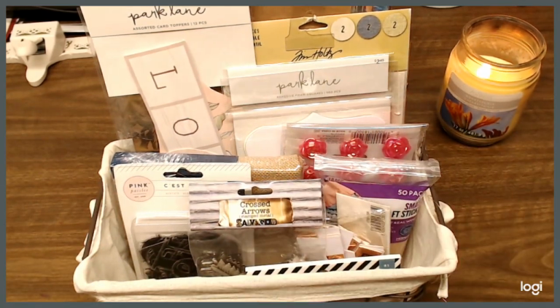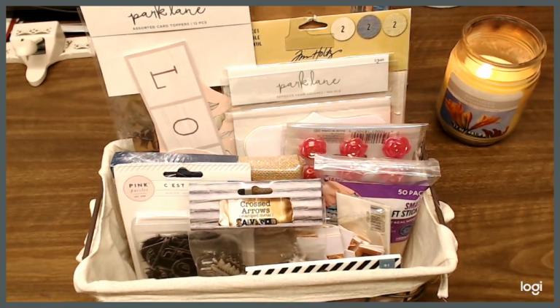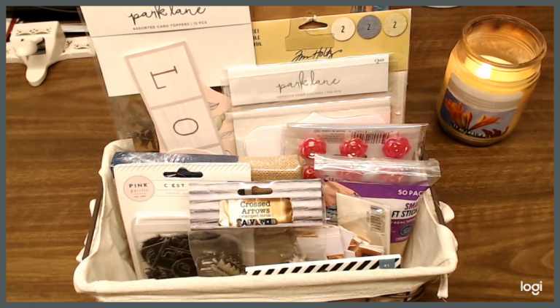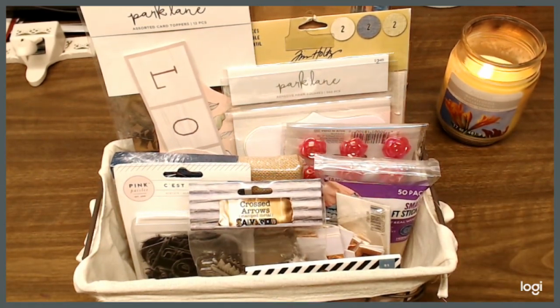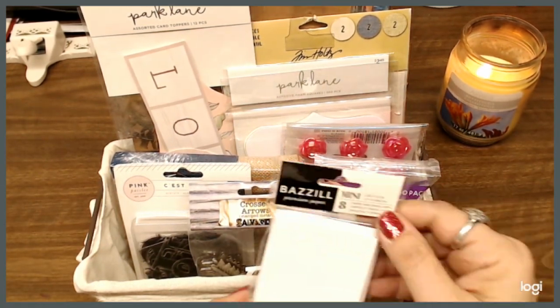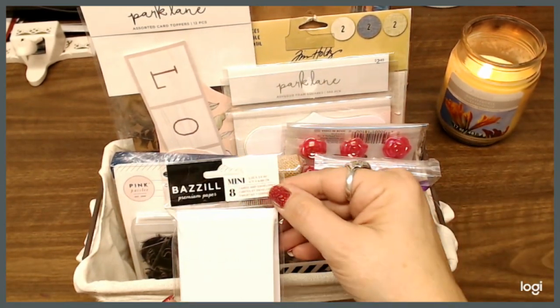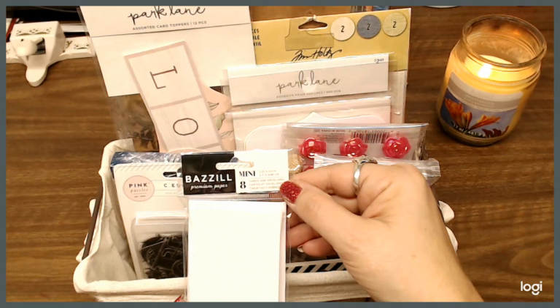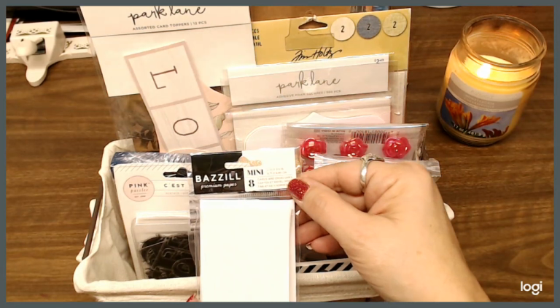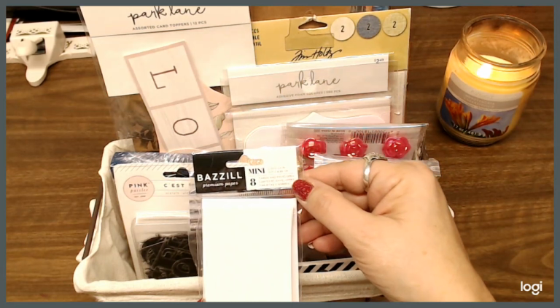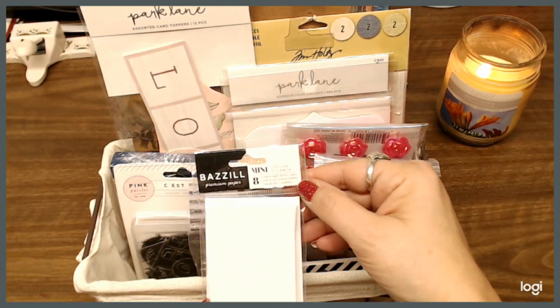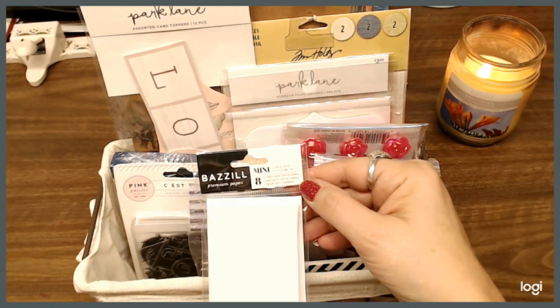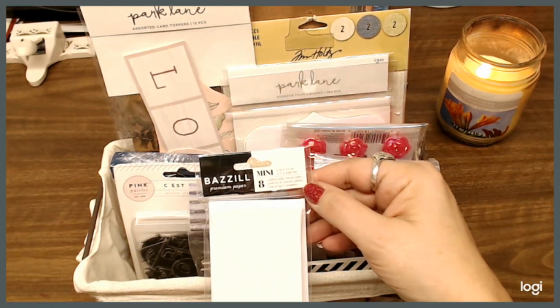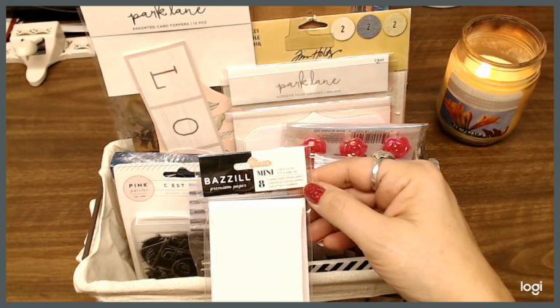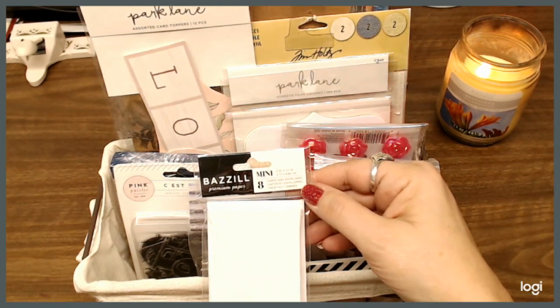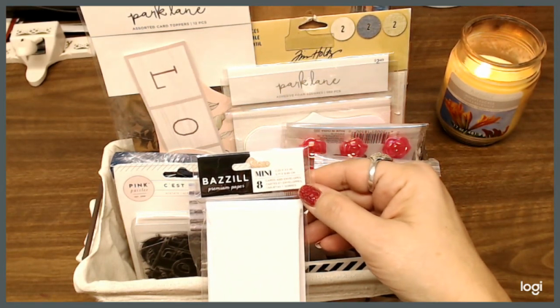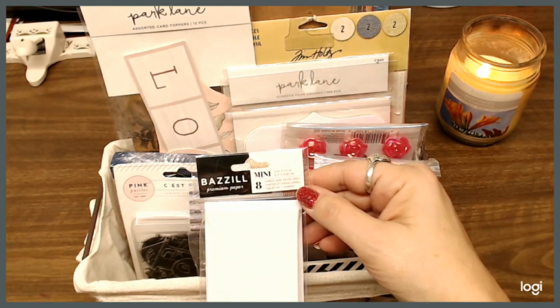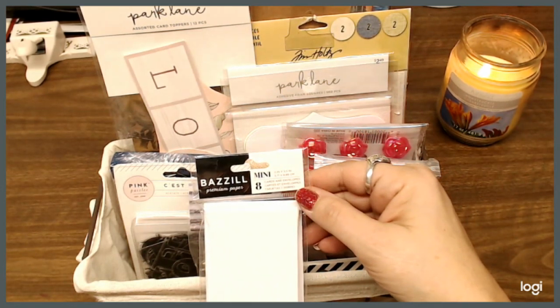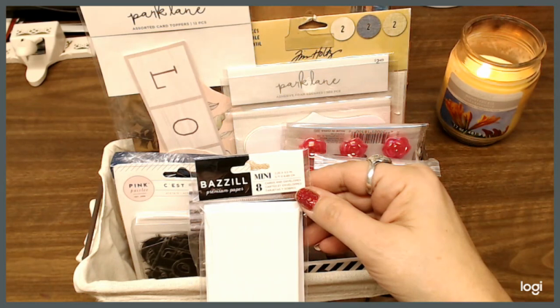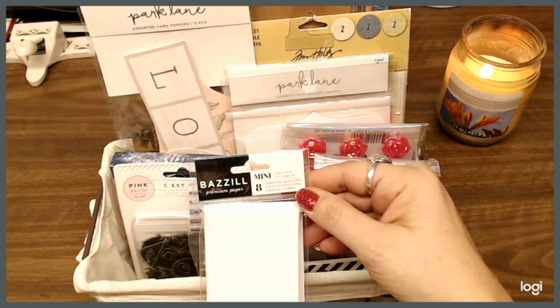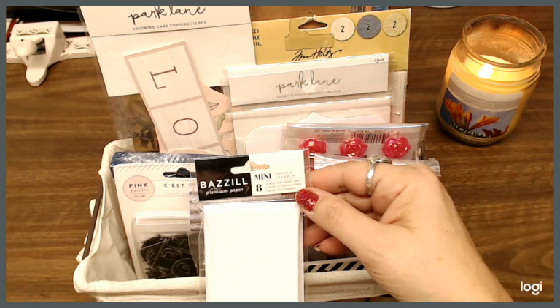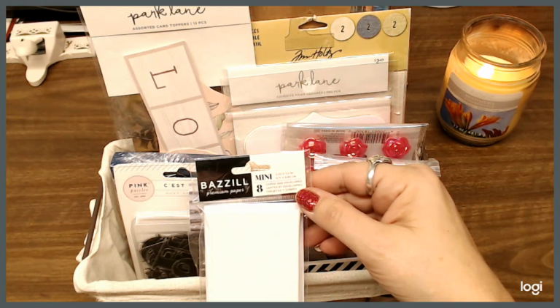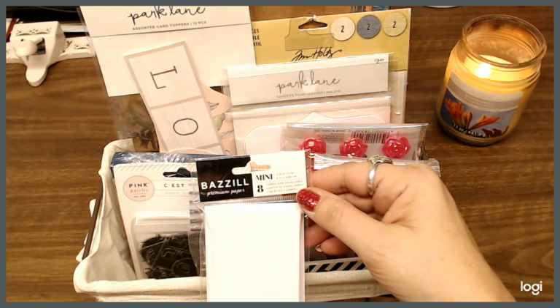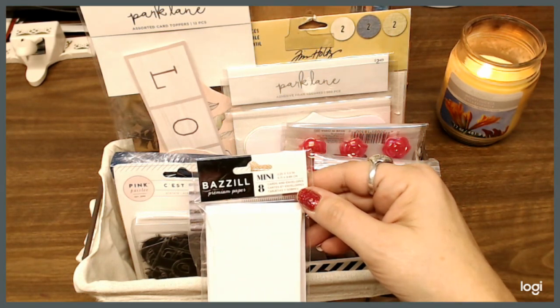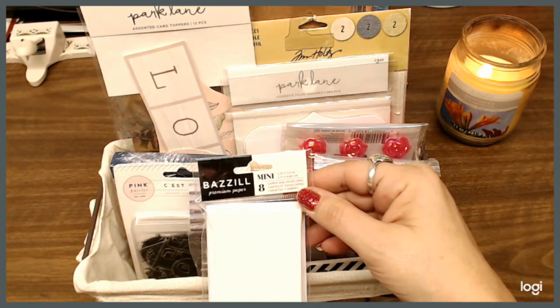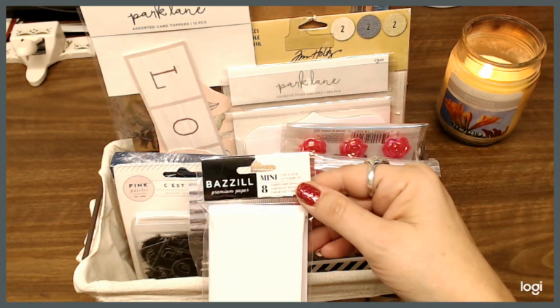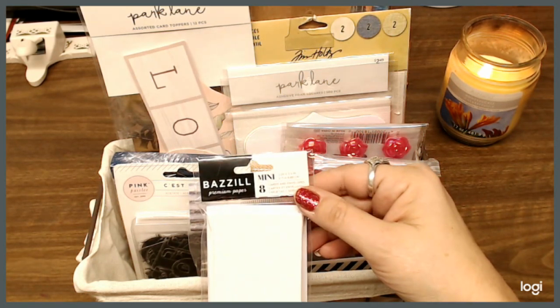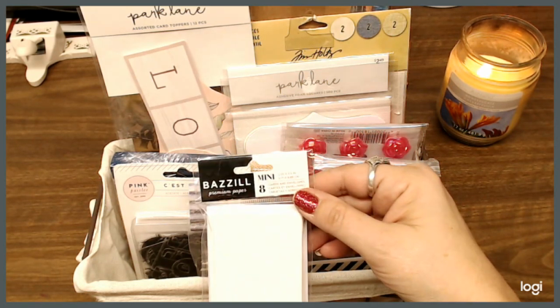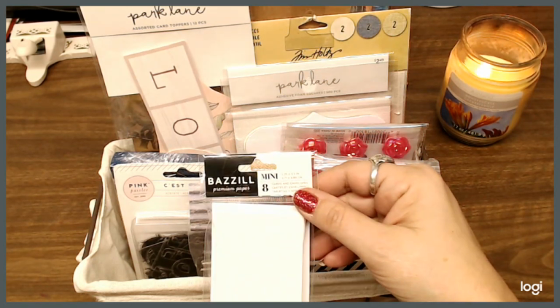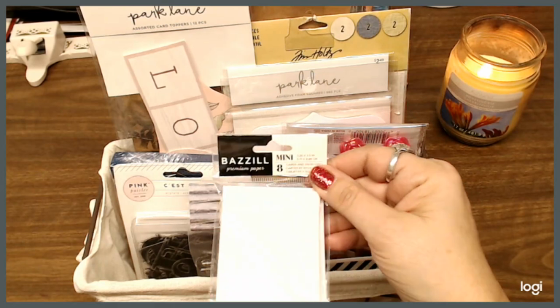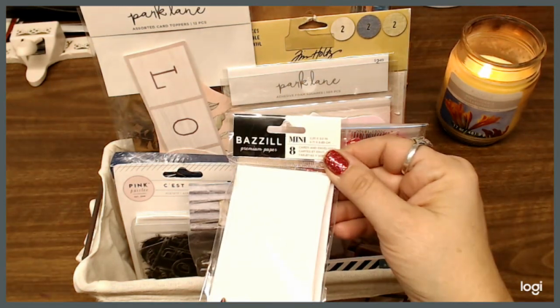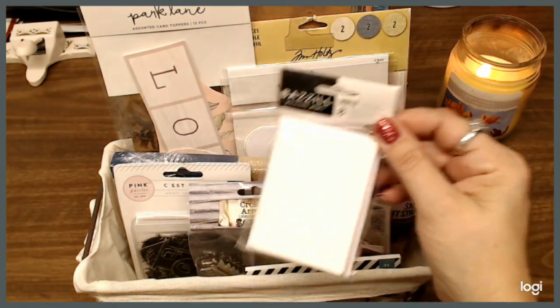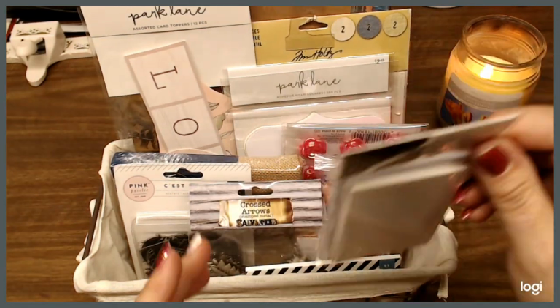I have these eight mini premium paper cards and envelopes — 2.25 by 5 inches — by Bazille. I've got those.